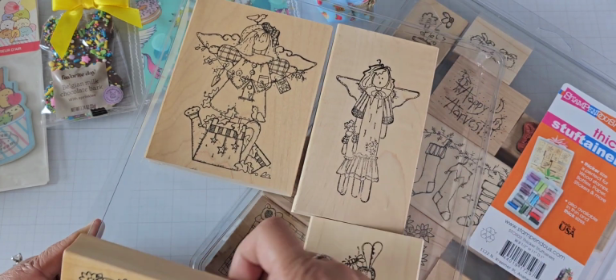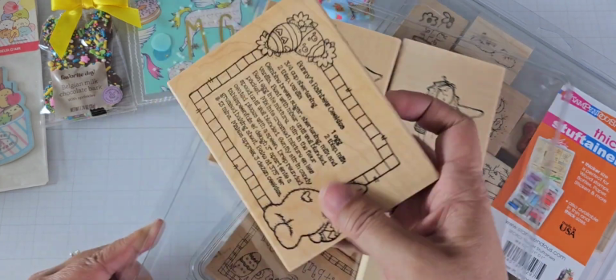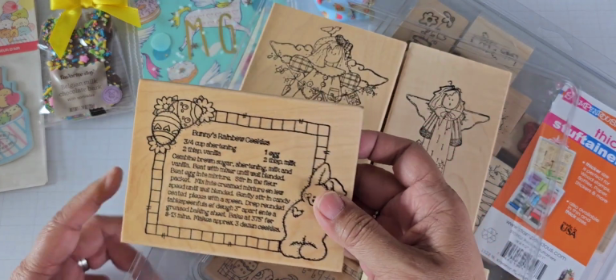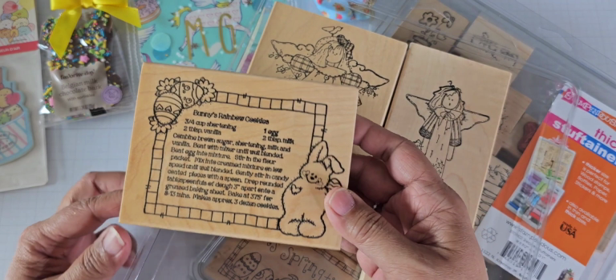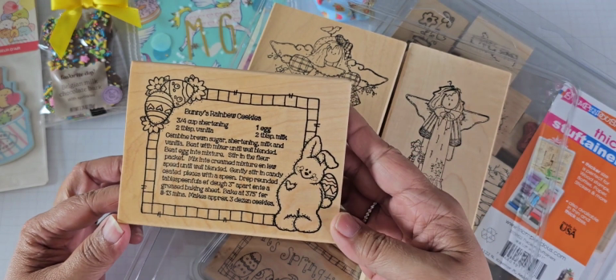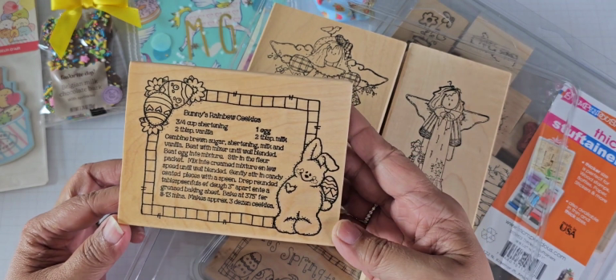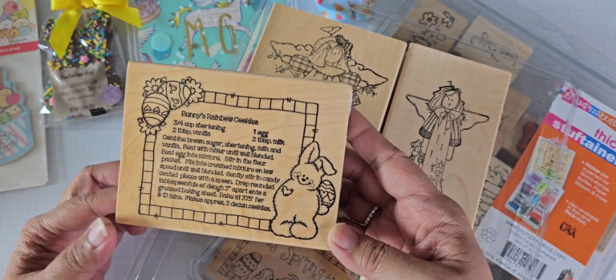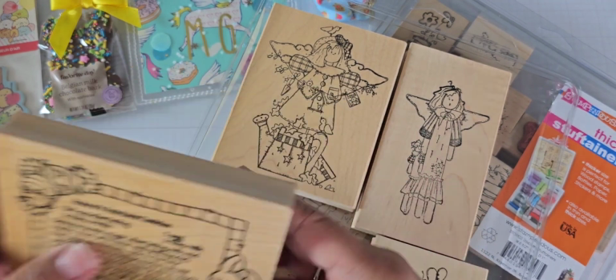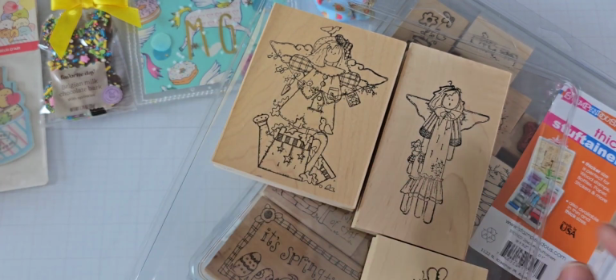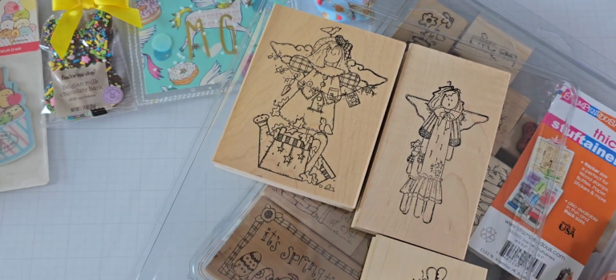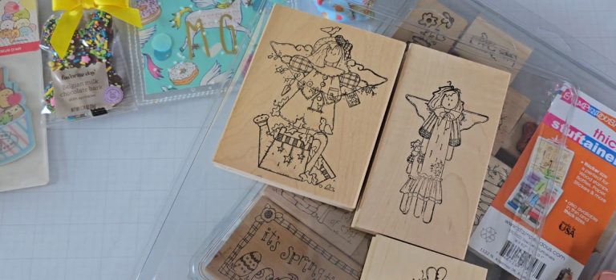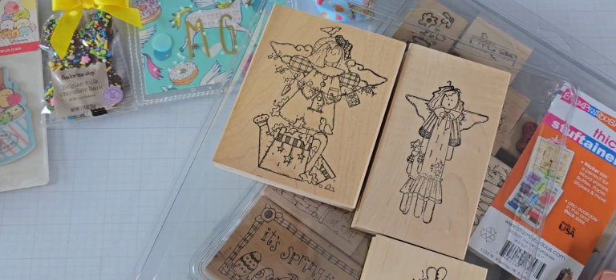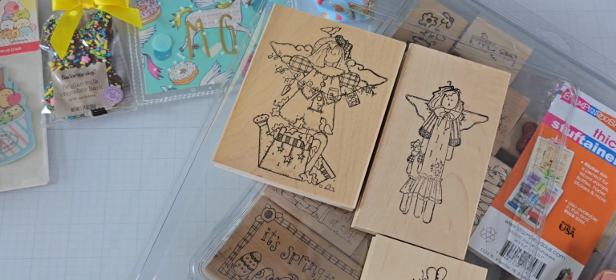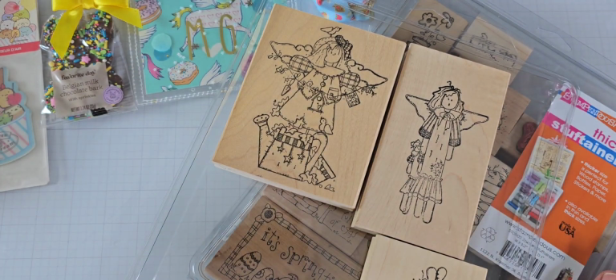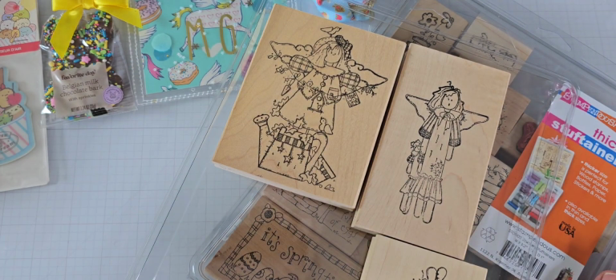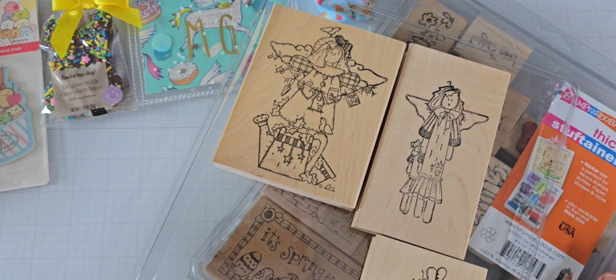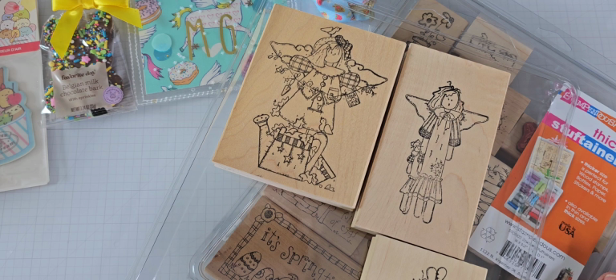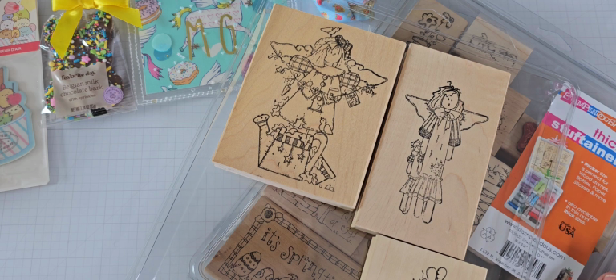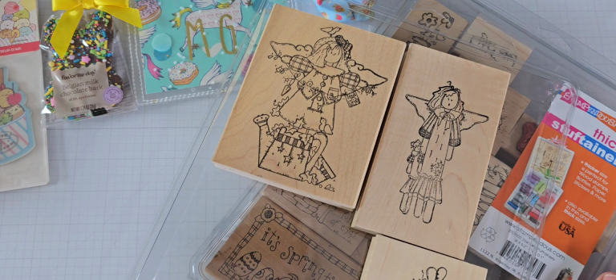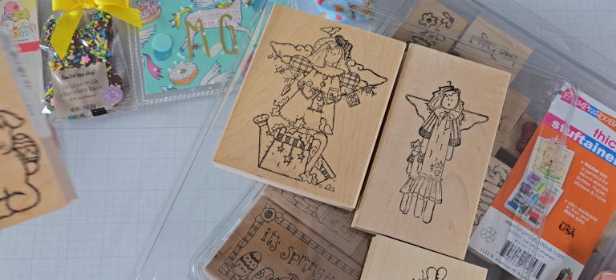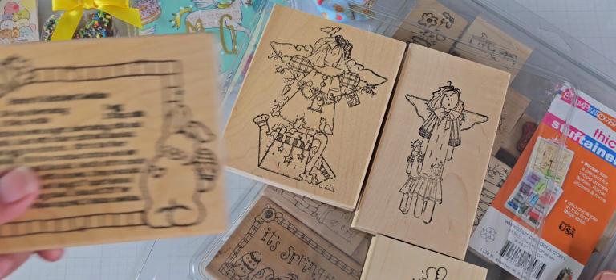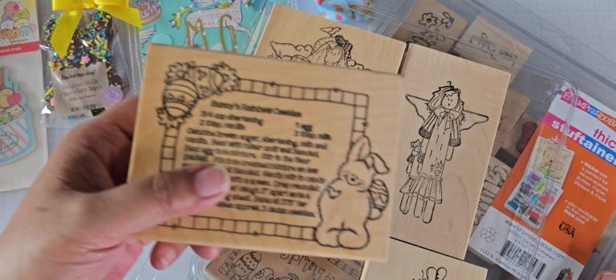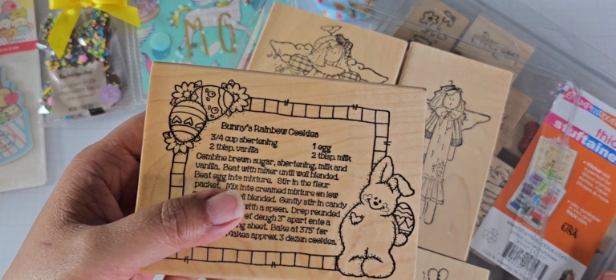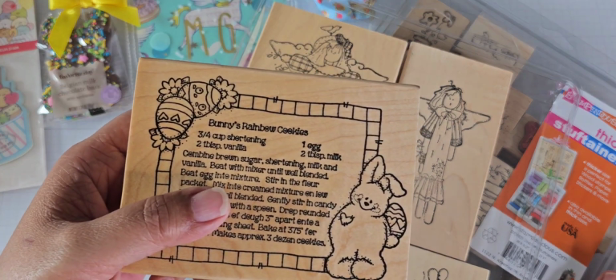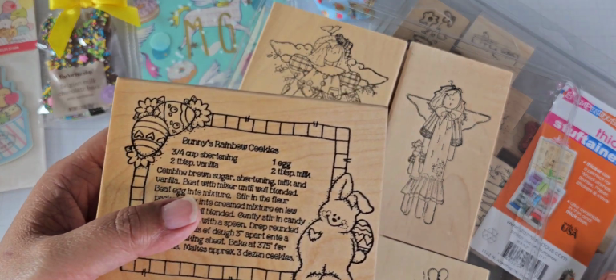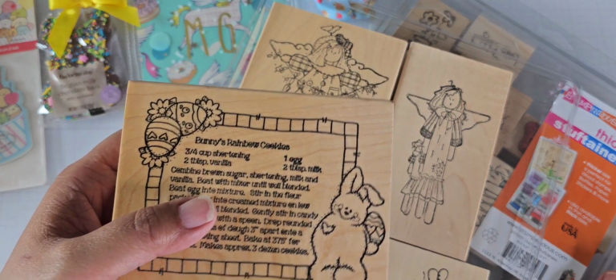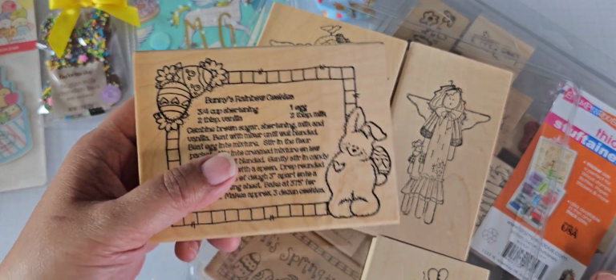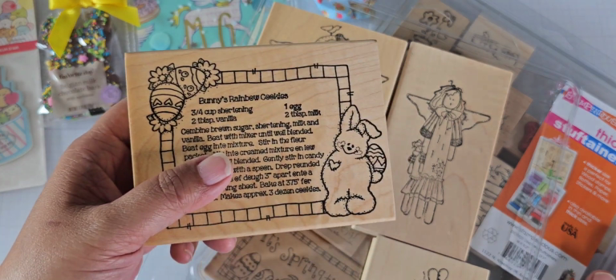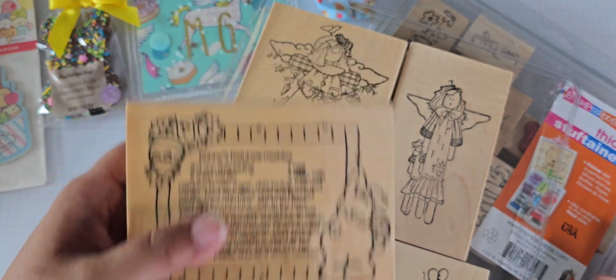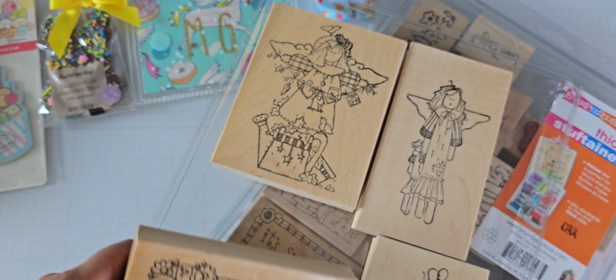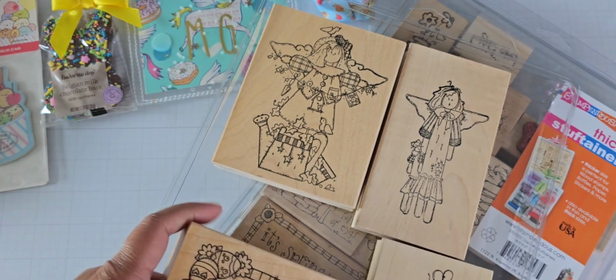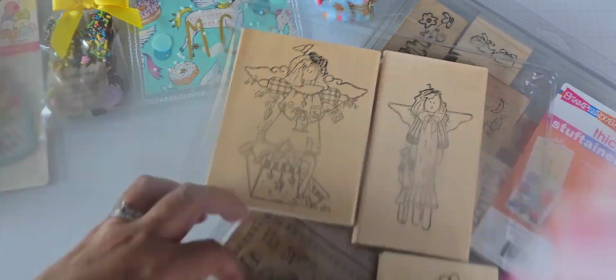This is from a different seller. This is one of those Darcy's stamps — does this have a name? Rainbow Cookies. So it's a recipe stamp for rainbow cookies. I'll add that to my collection.